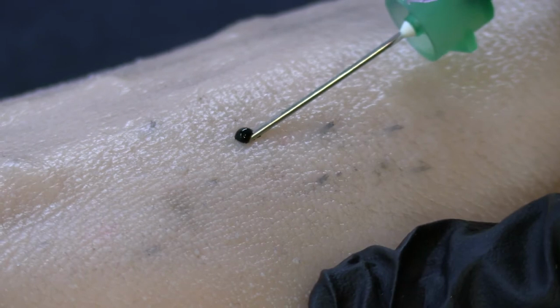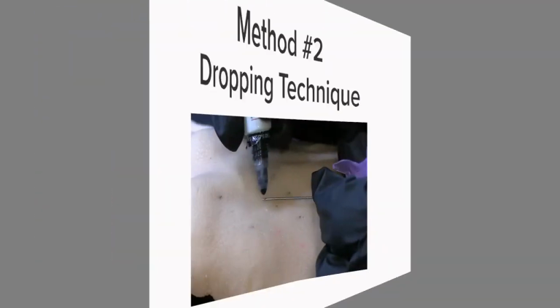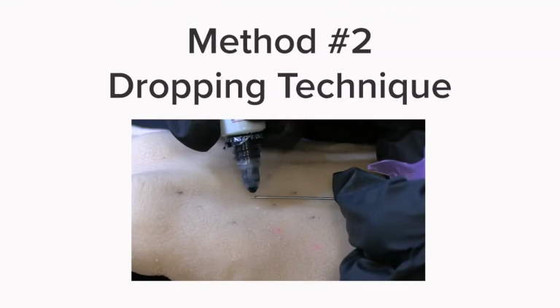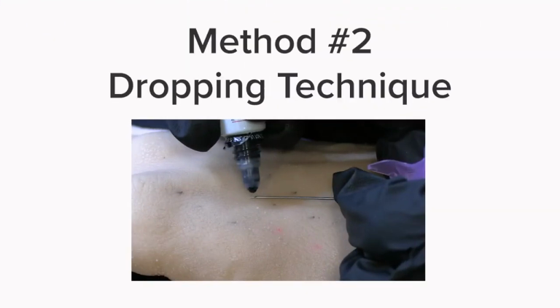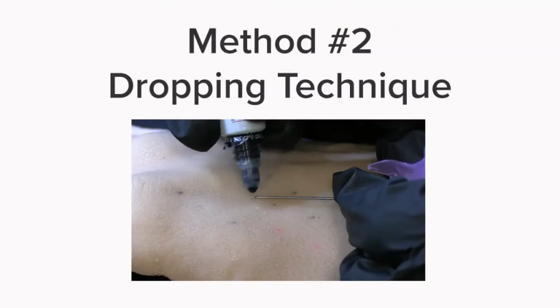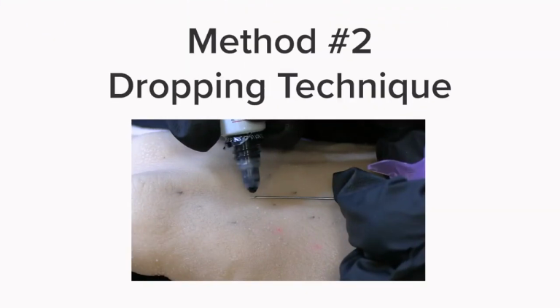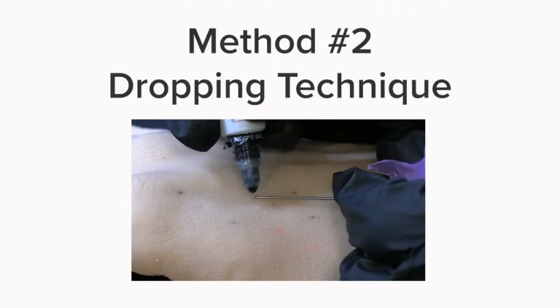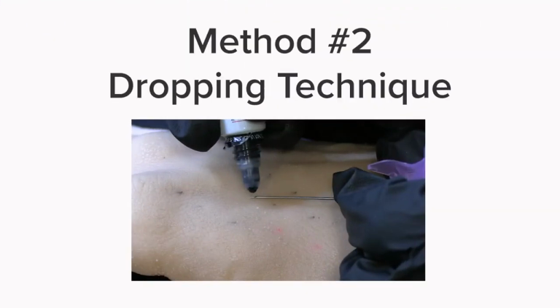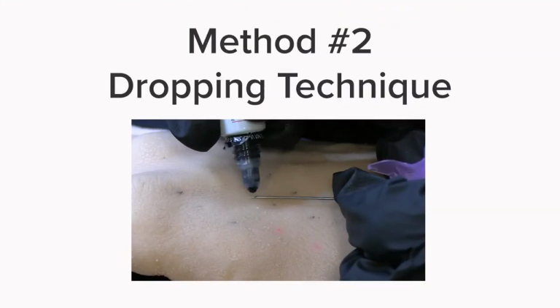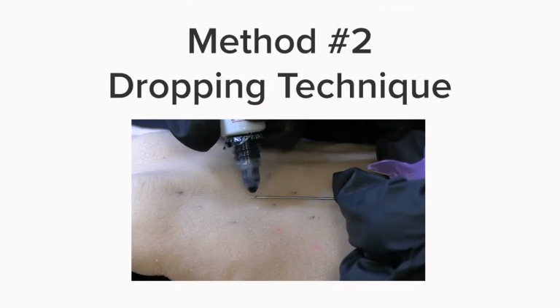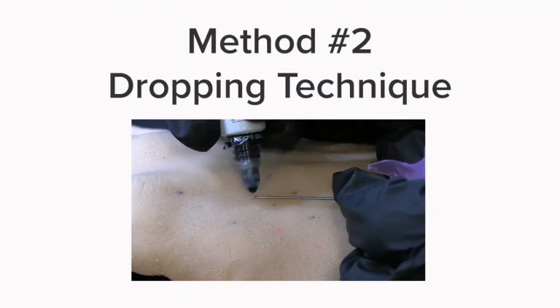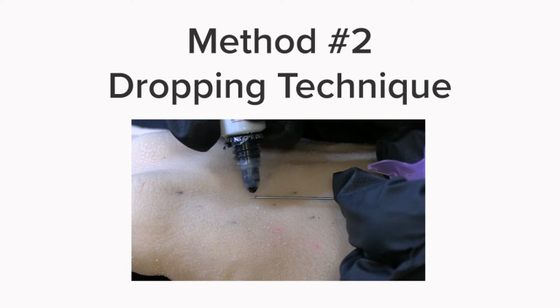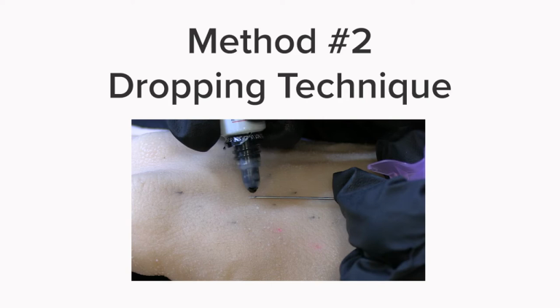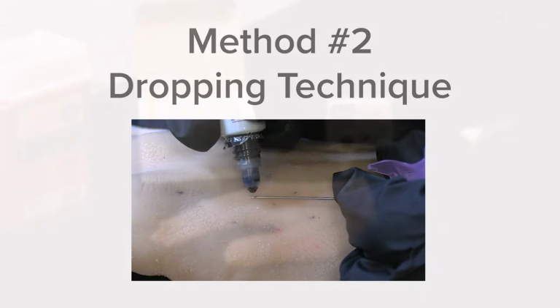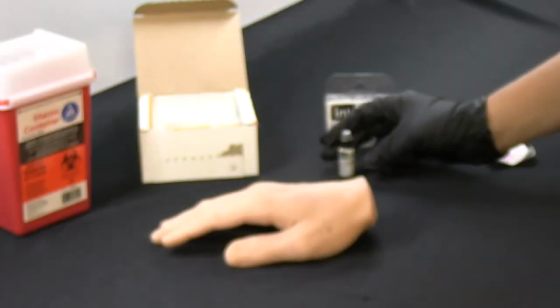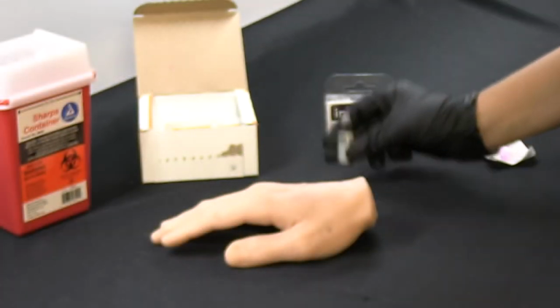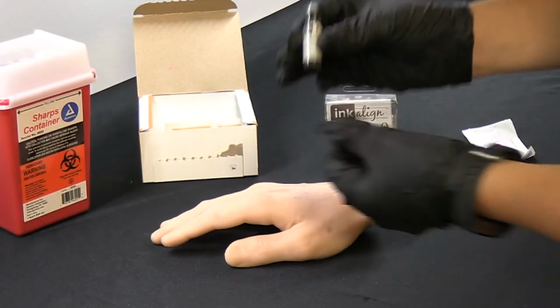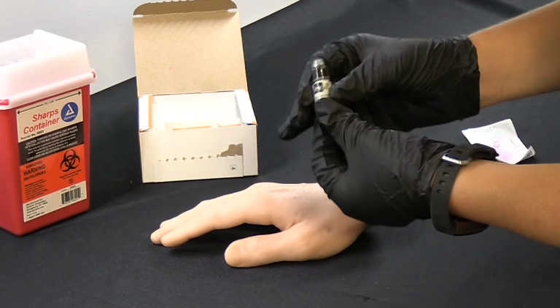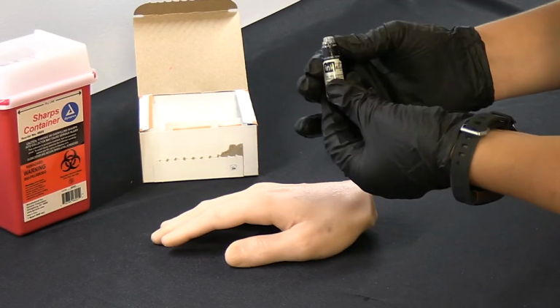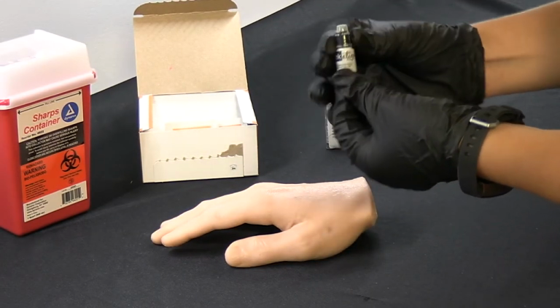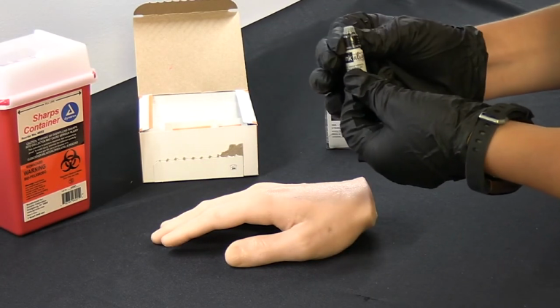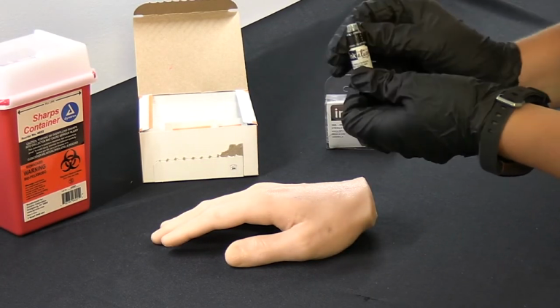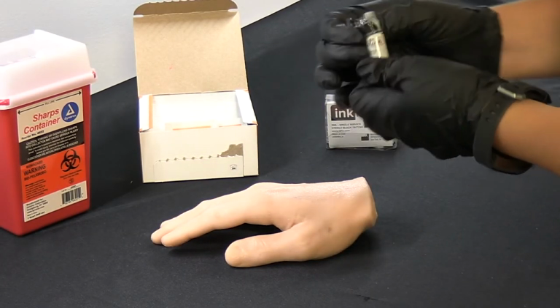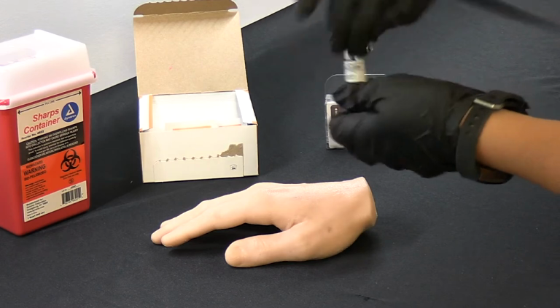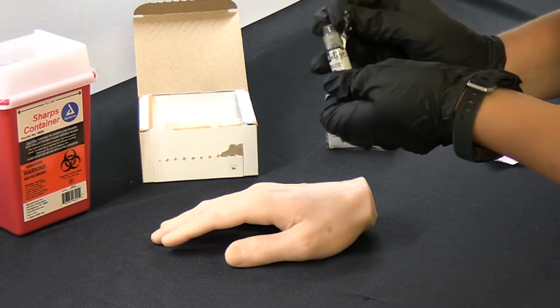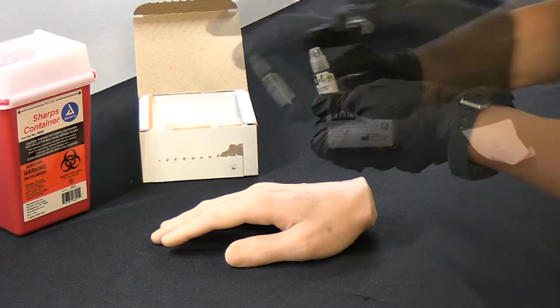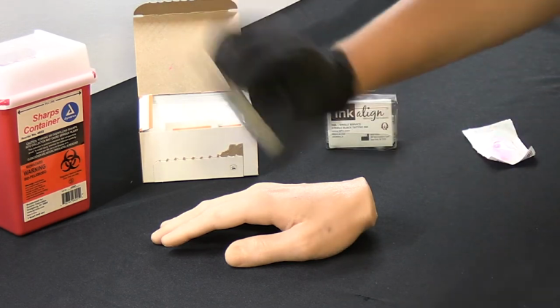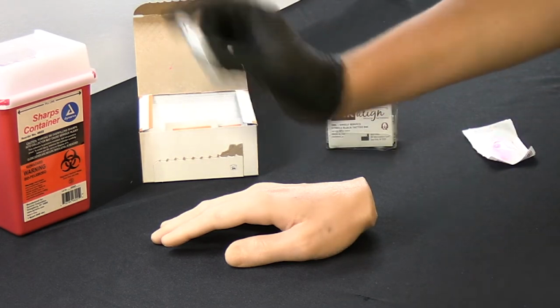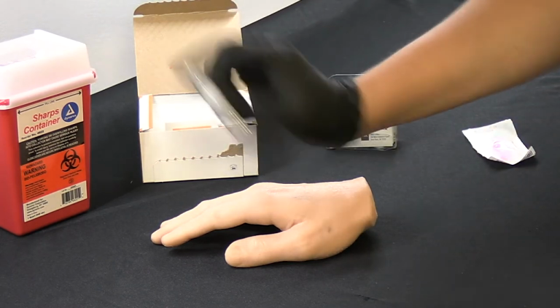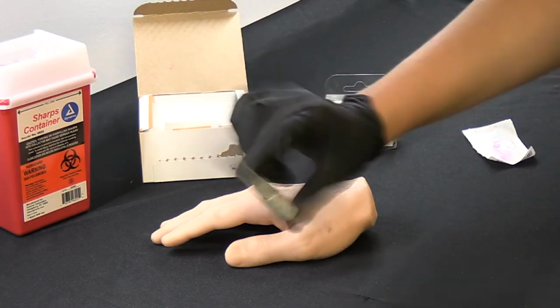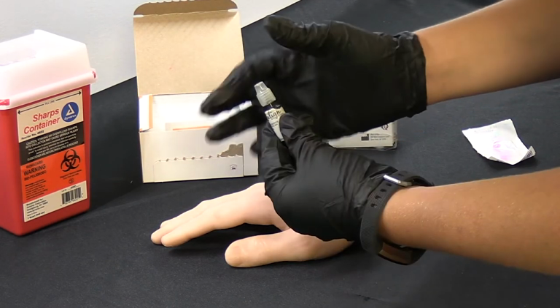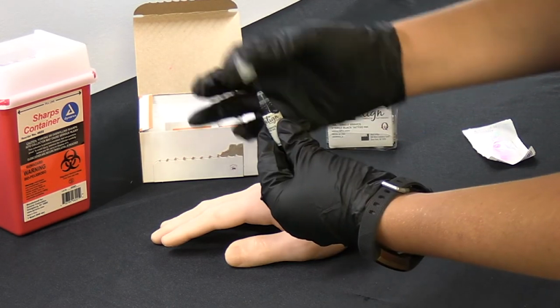The second method is the dropping technique, which can be used with a dropper bottle or the single-use applicator. Verify that the Incoline packaging is sealed and unopened. Remove the heat seal and shake well, then twist off the cap.